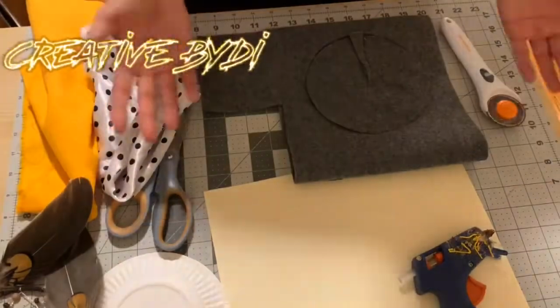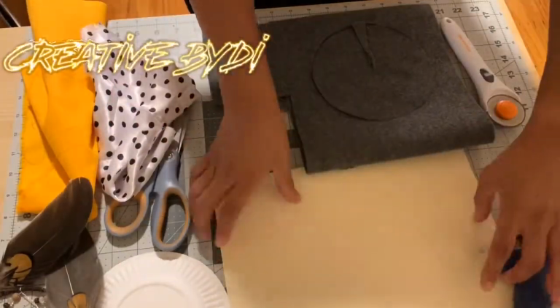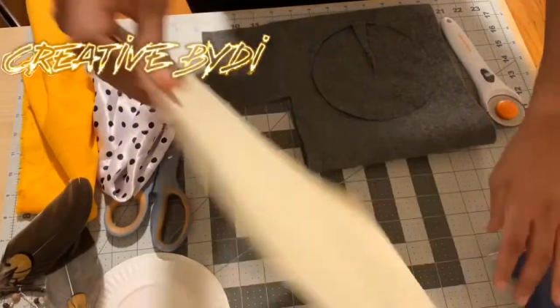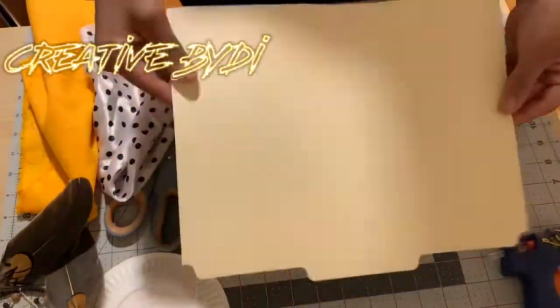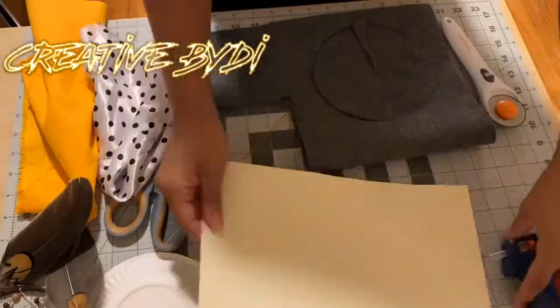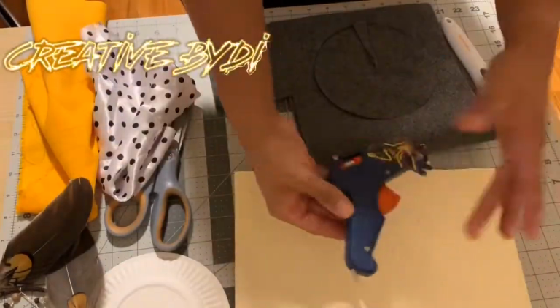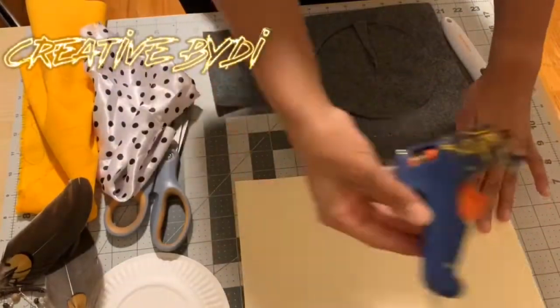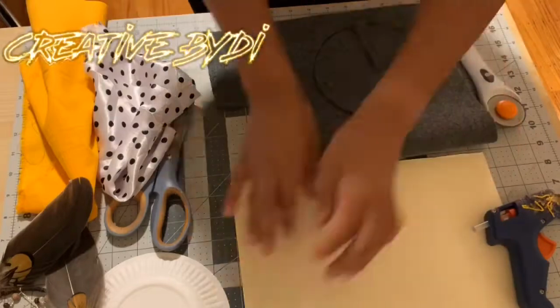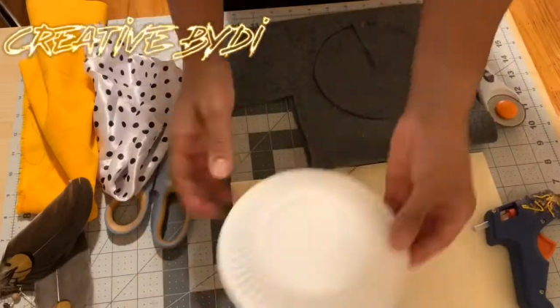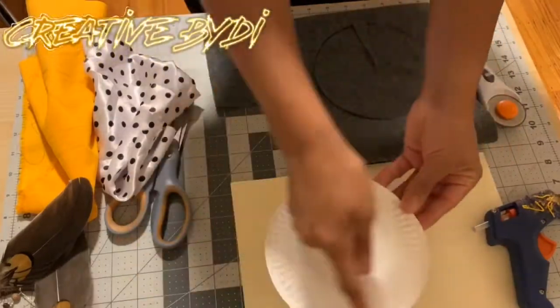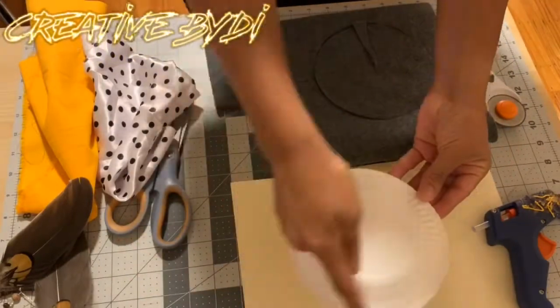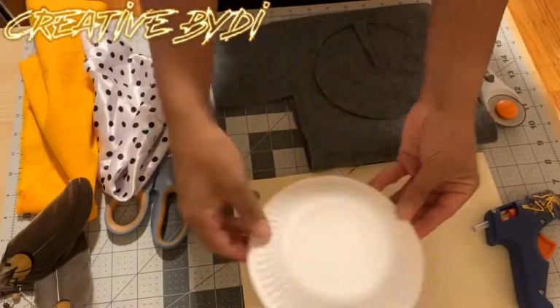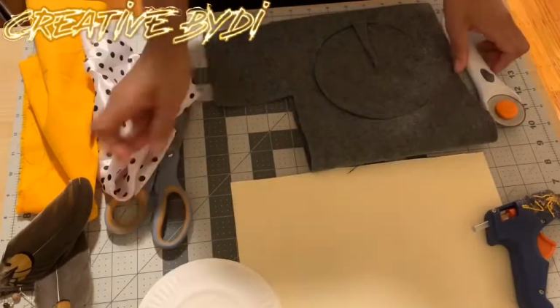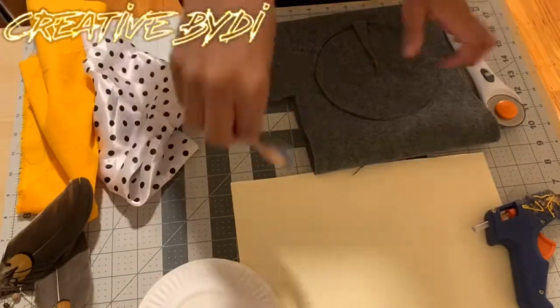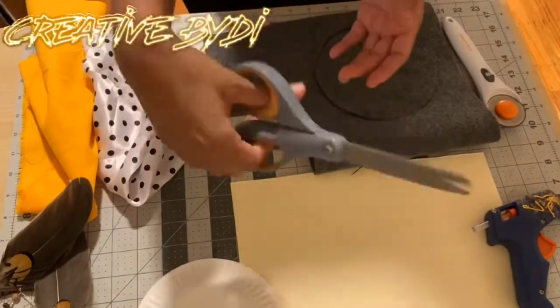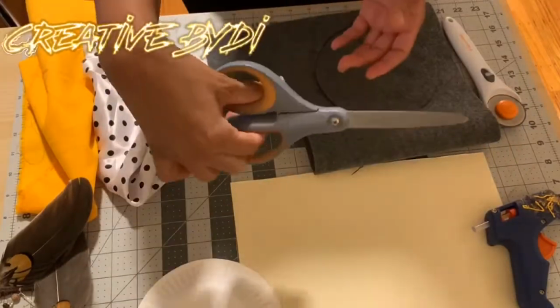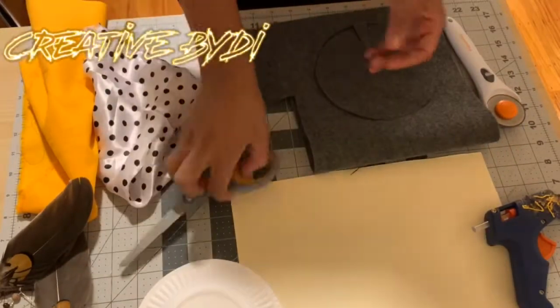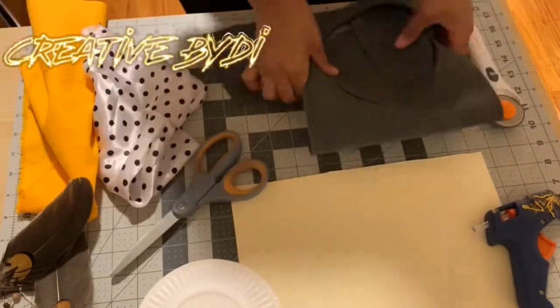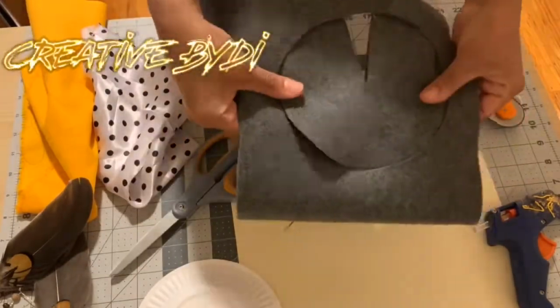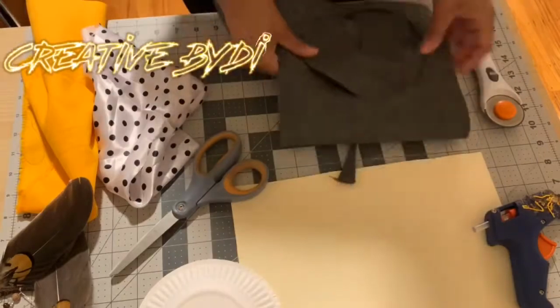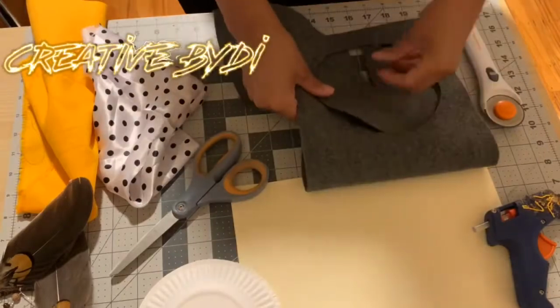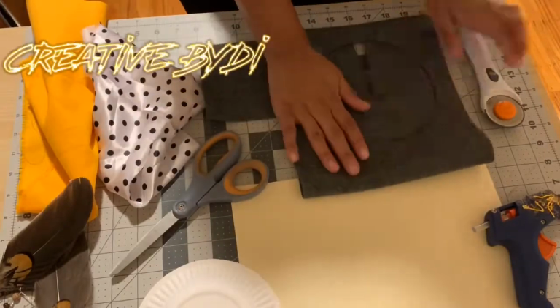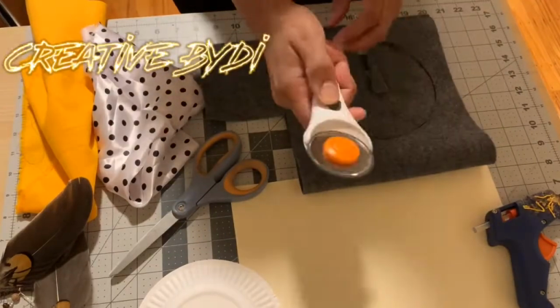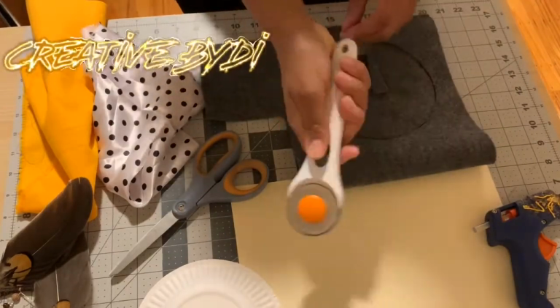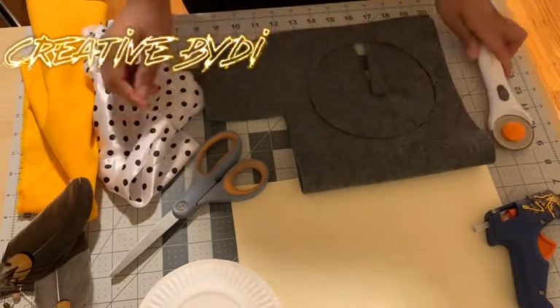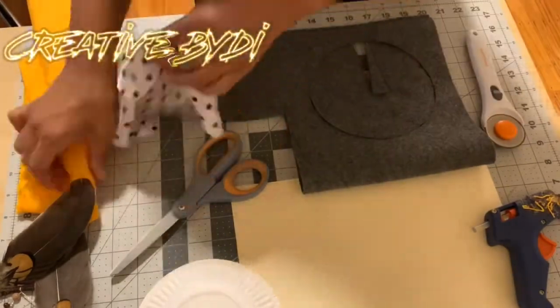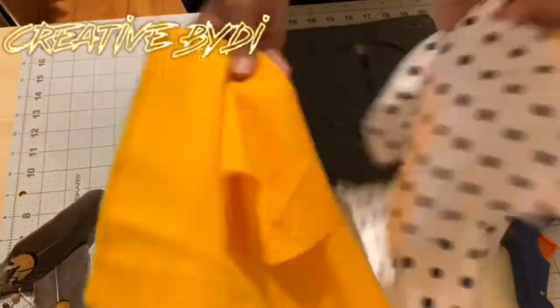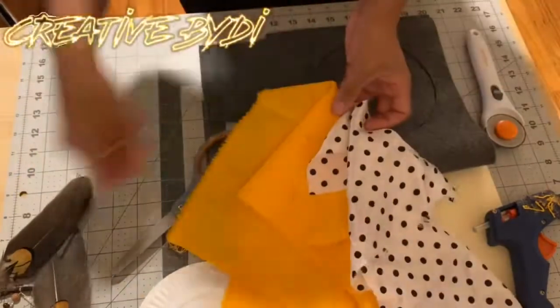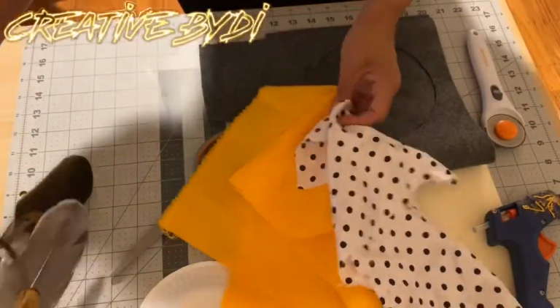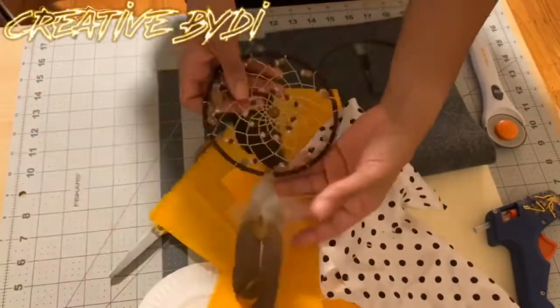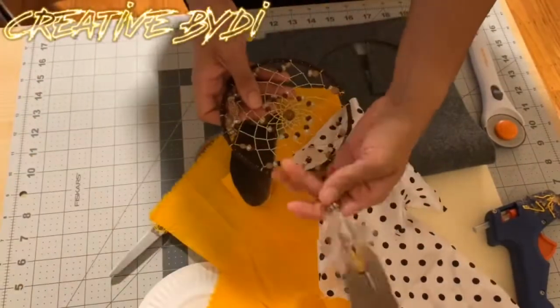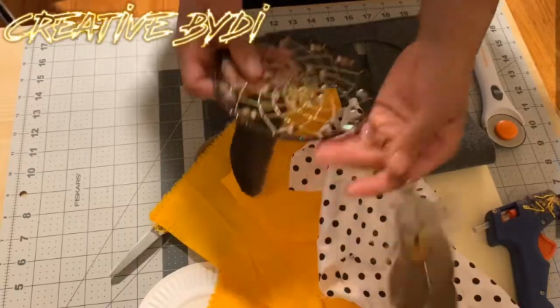Alrighty, so items needed: cardboard paper, glue gun, paper plate, scissors, felt, rotary cutters, fabric, and a feather.